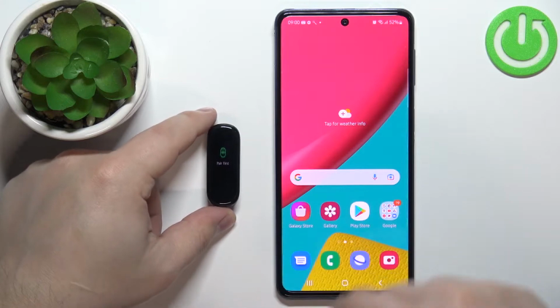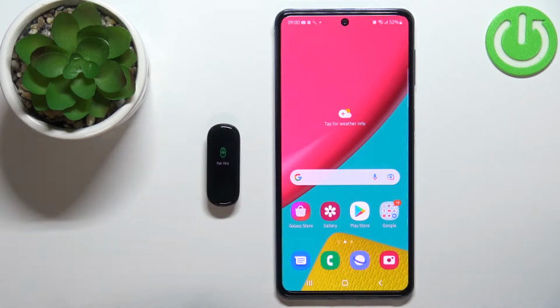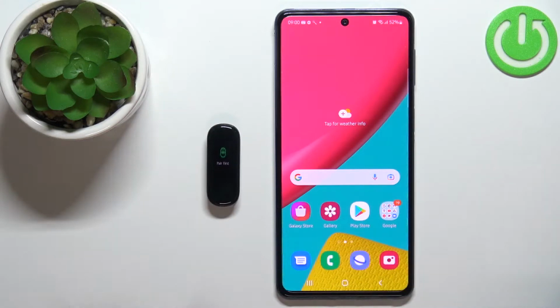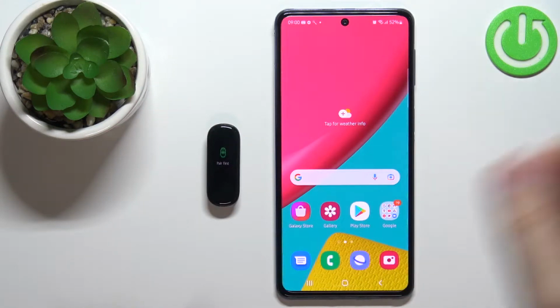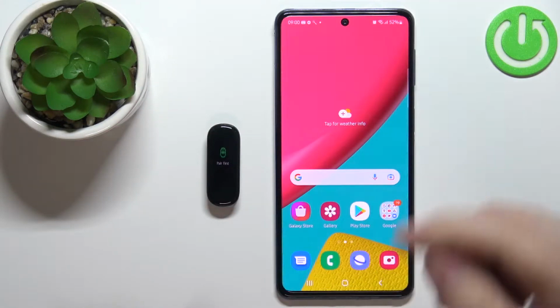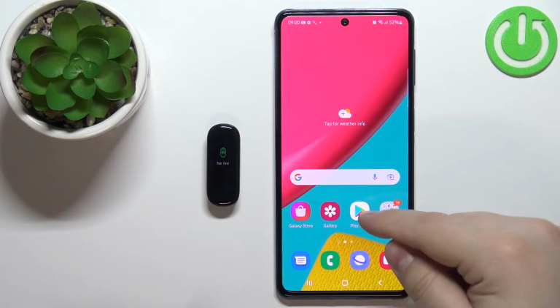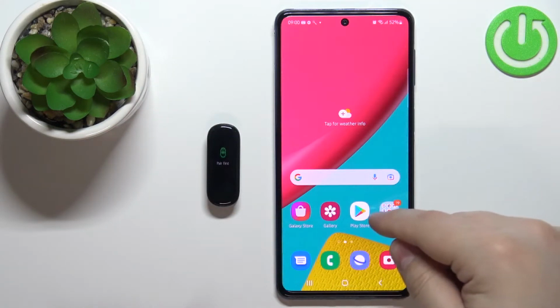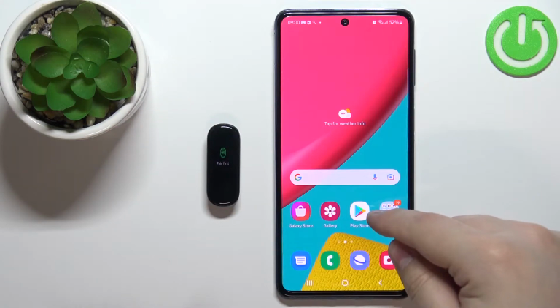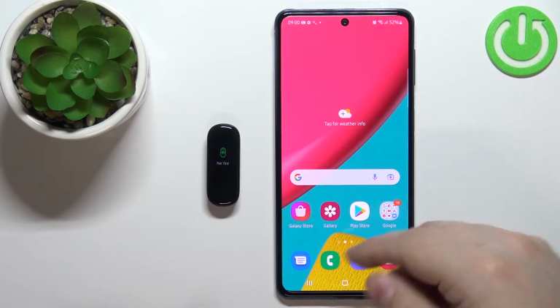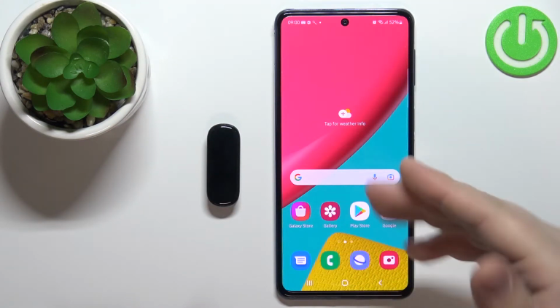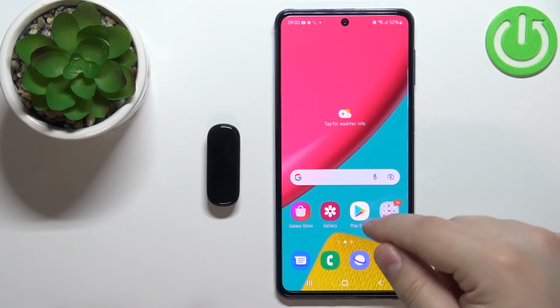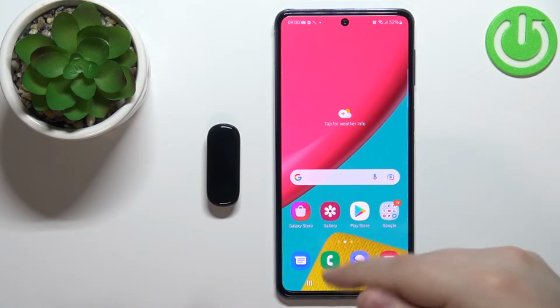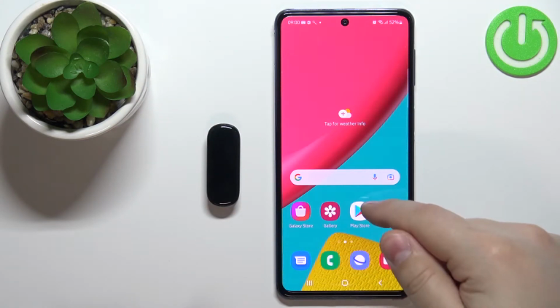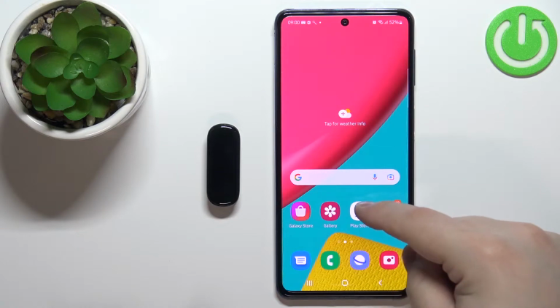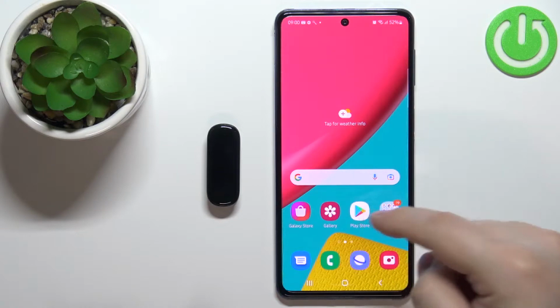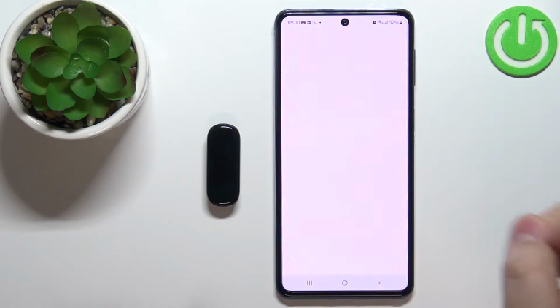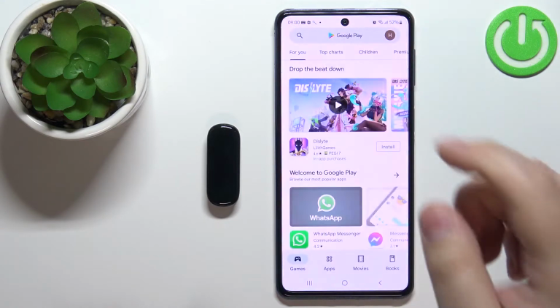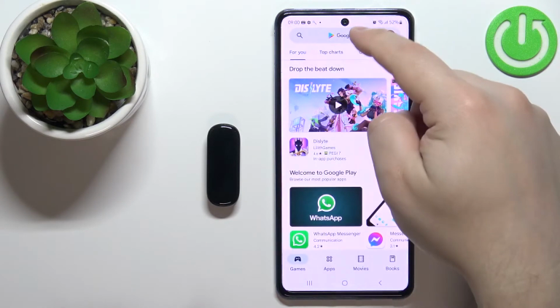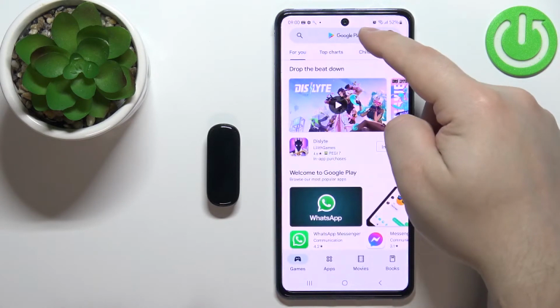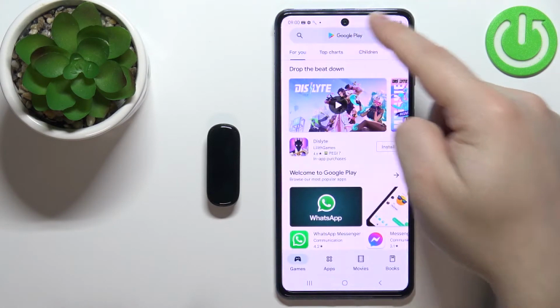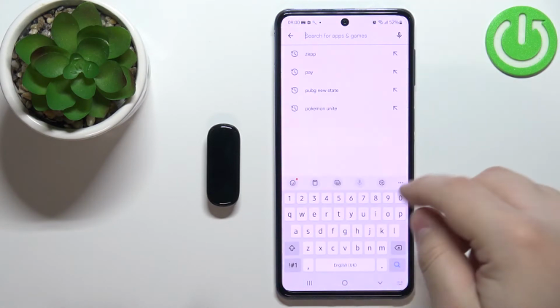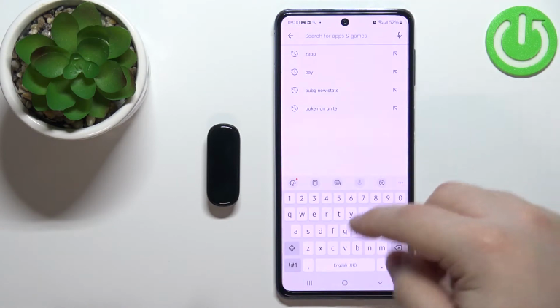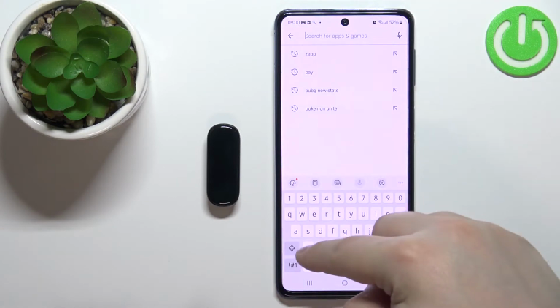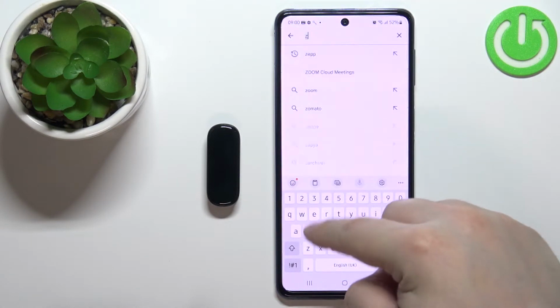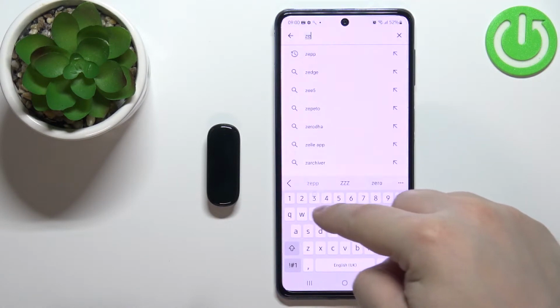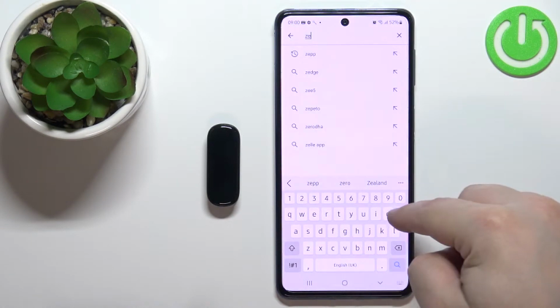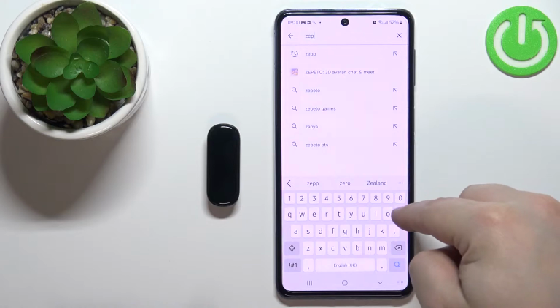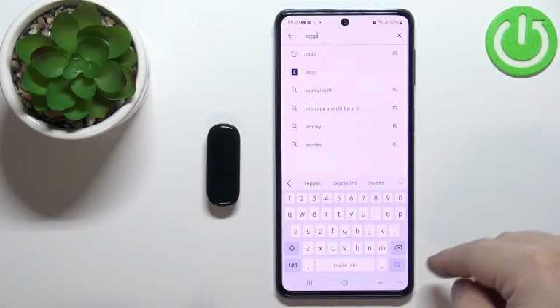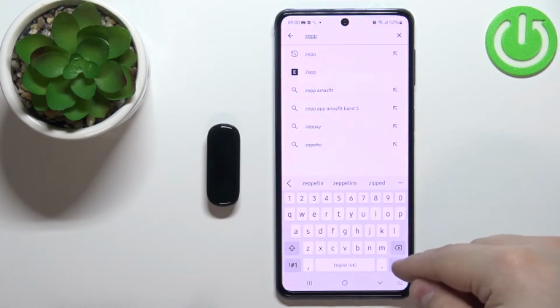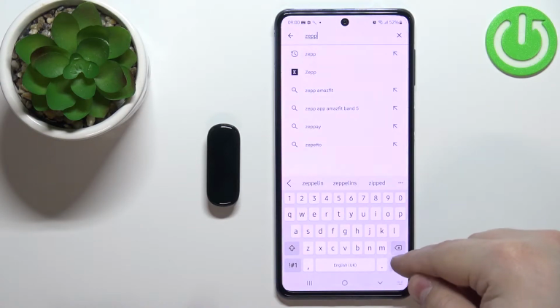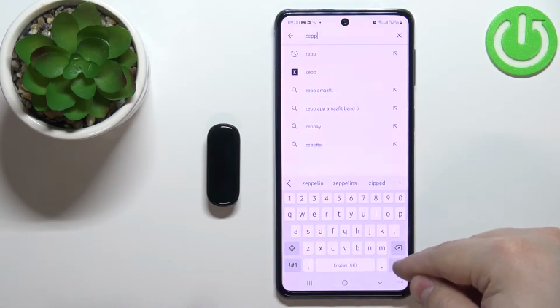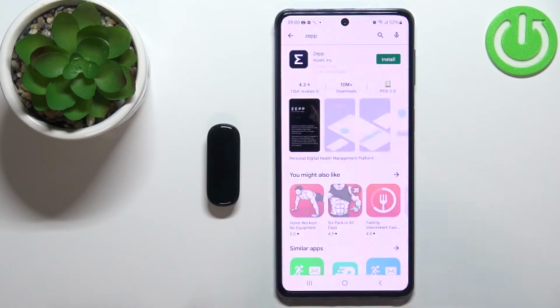Now we need to open the Google Play Store on our phone. In the Play Store, tap on search, type in ZEP, and tap on the search button.